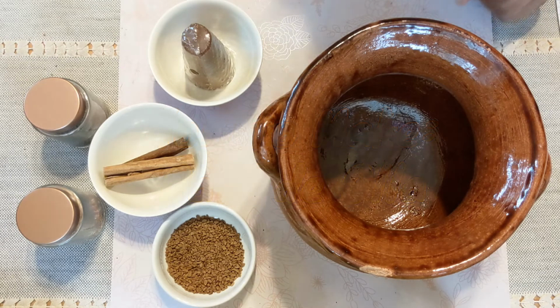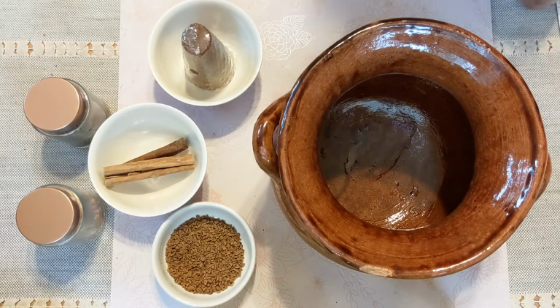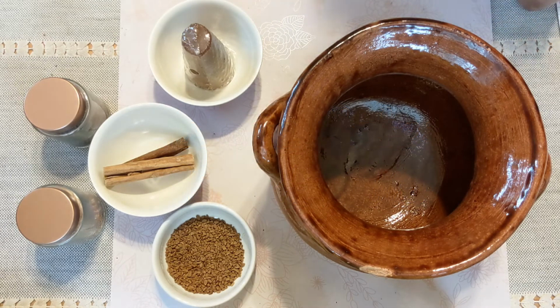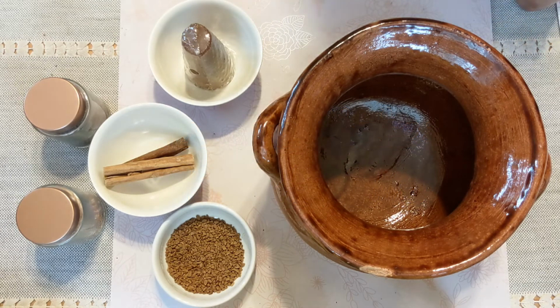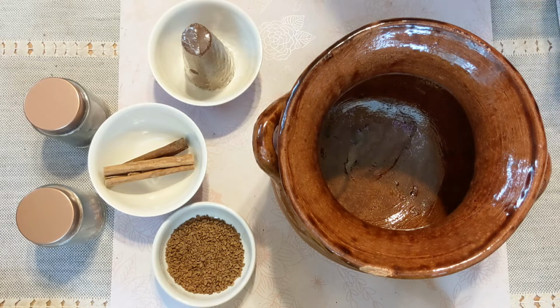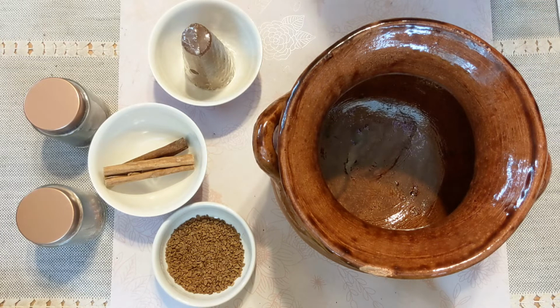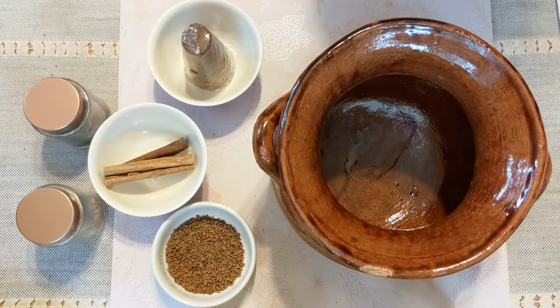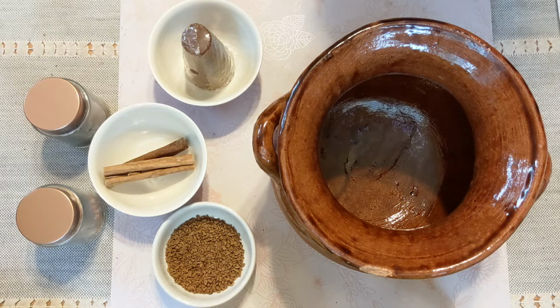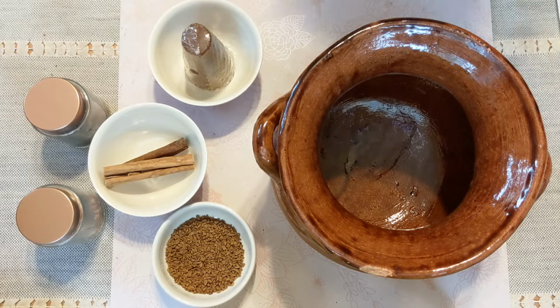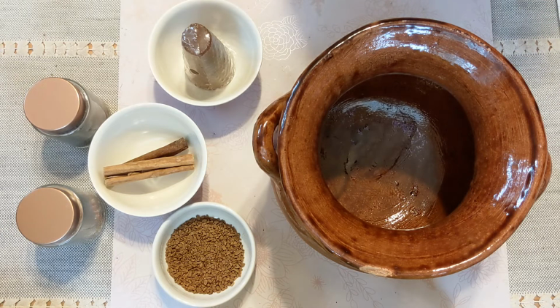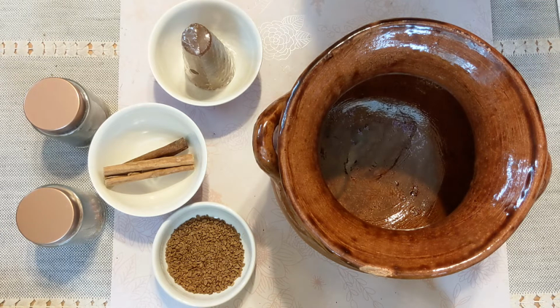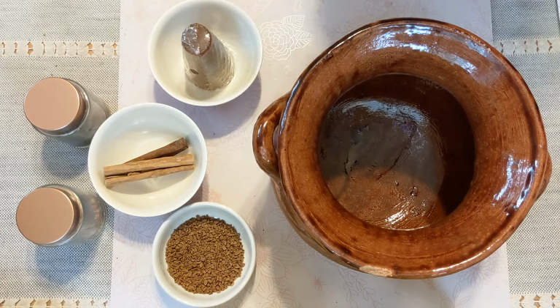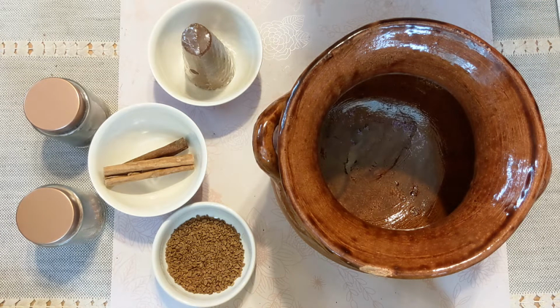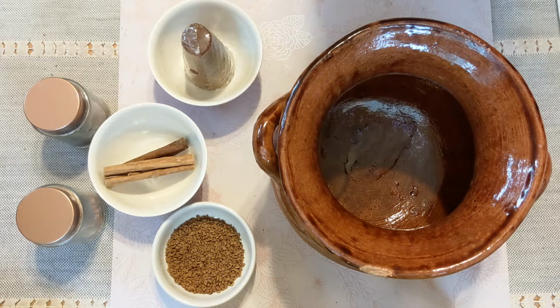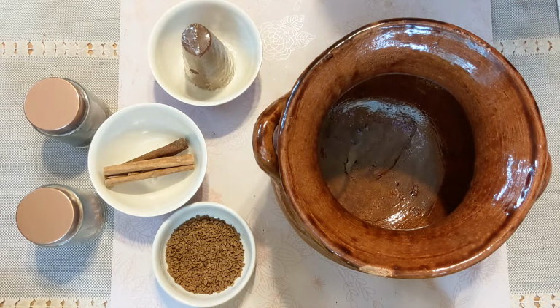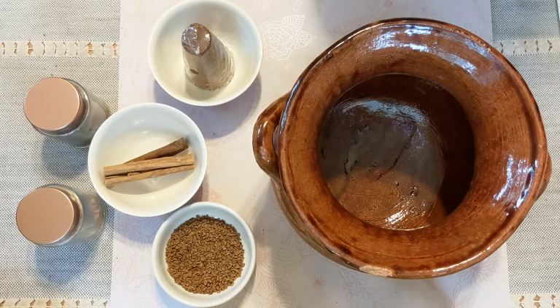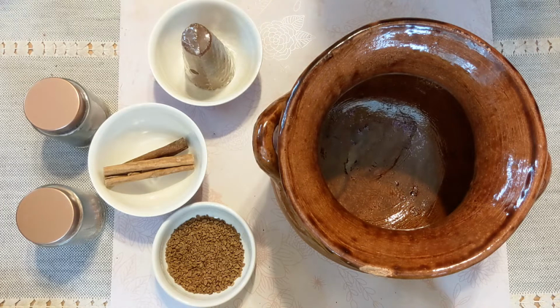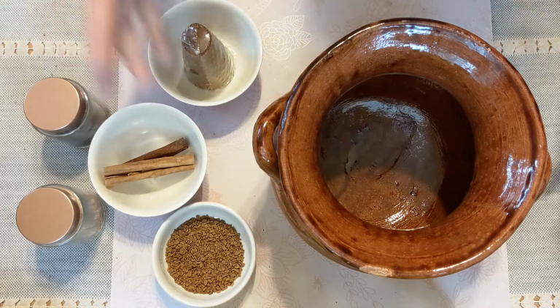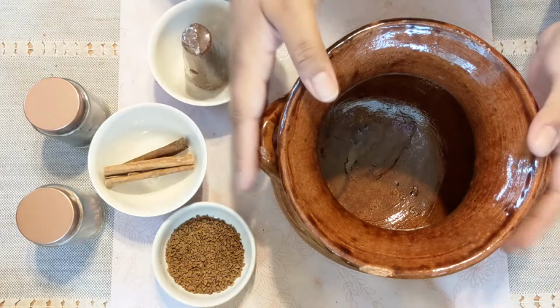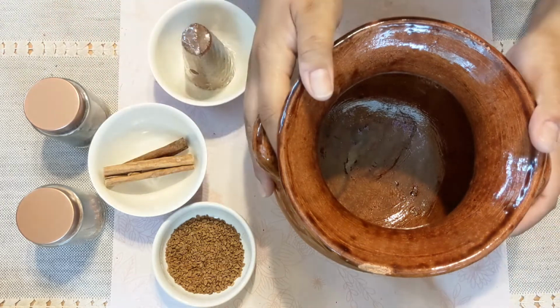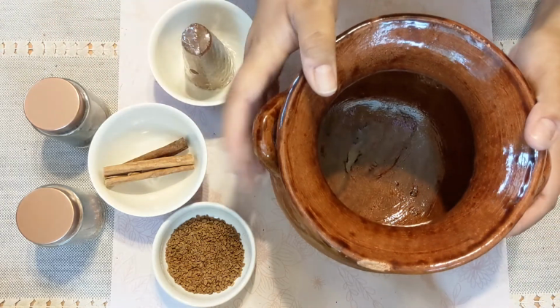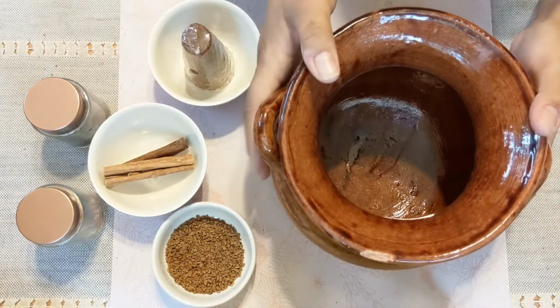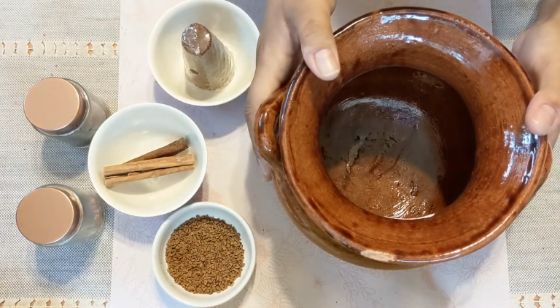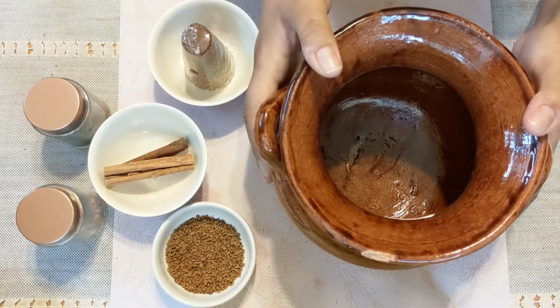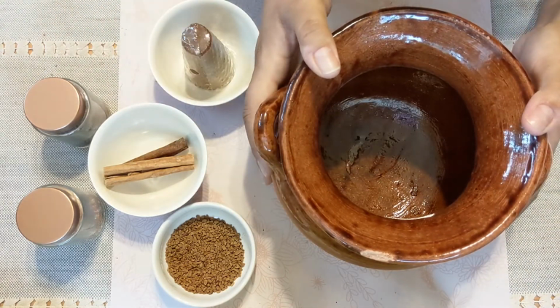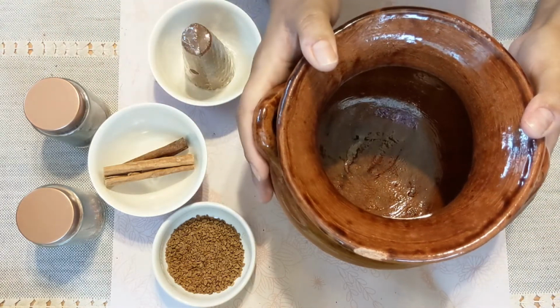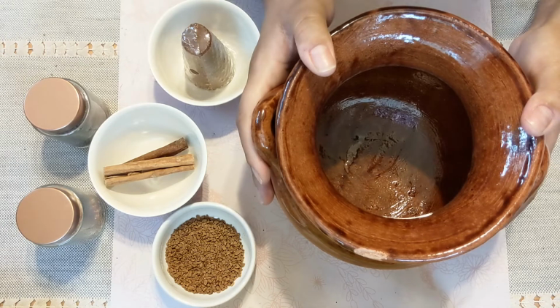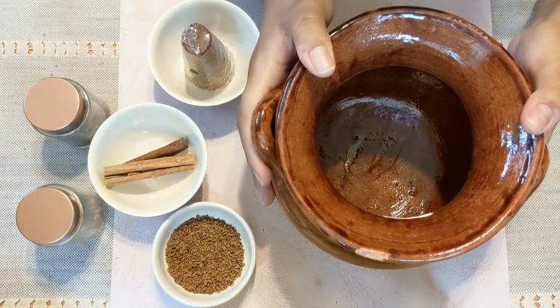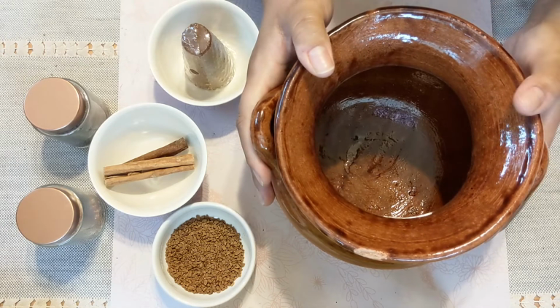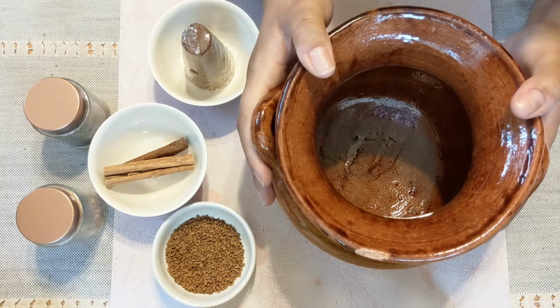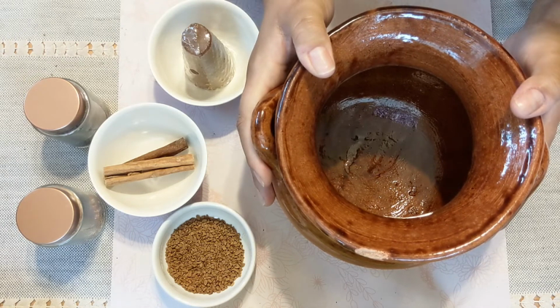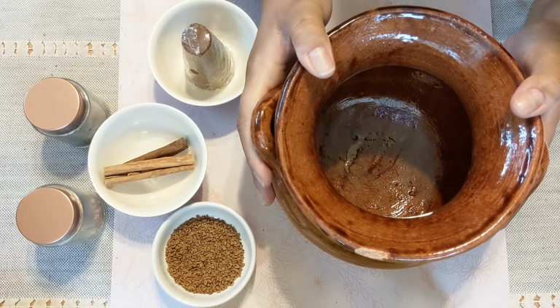Now what is café de olla? Café de olla is a traditional Mexican style of coffee. It is made in an olla, which is this here, which literally just means pot. So café de olla translates to coffee from the pot.